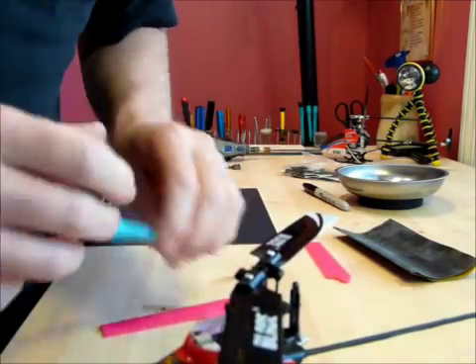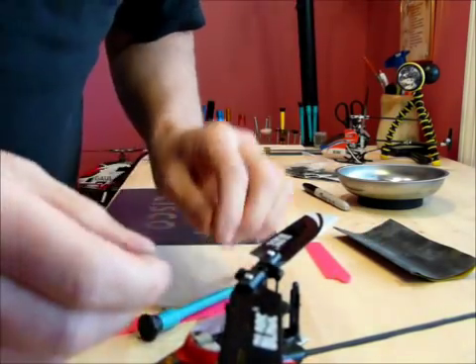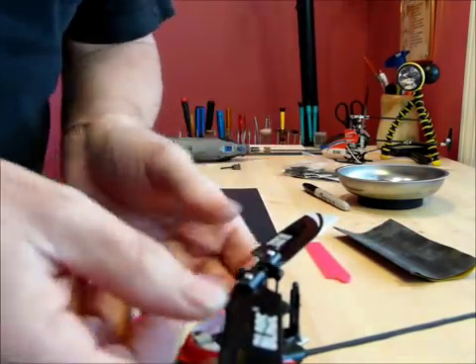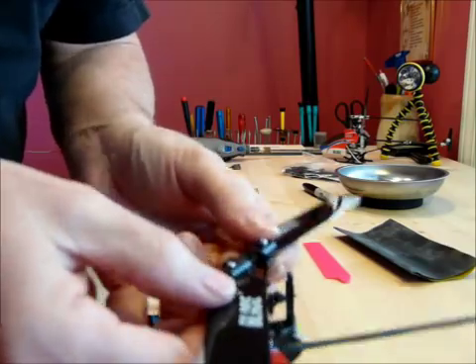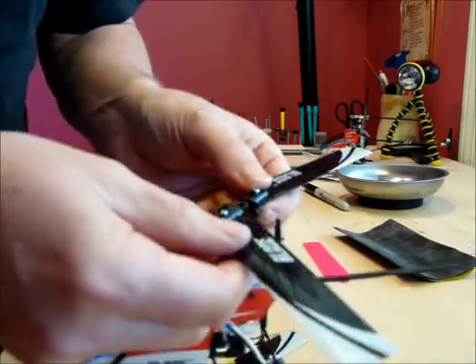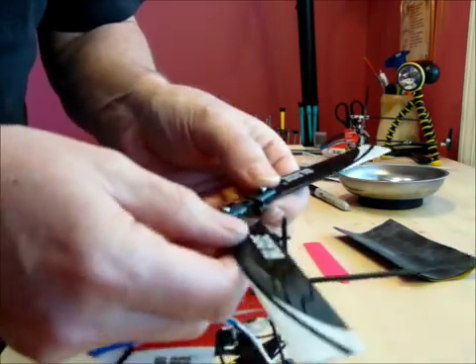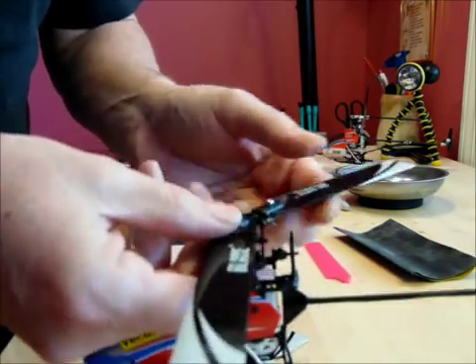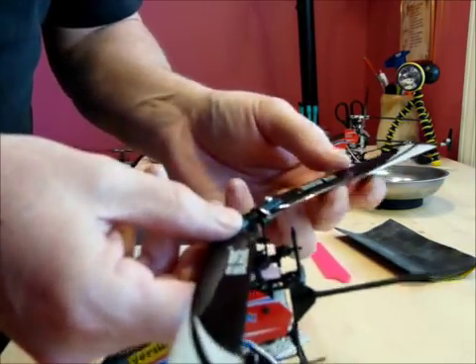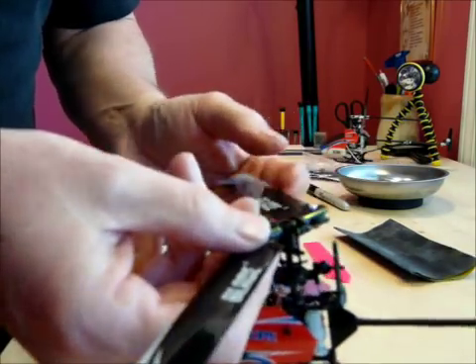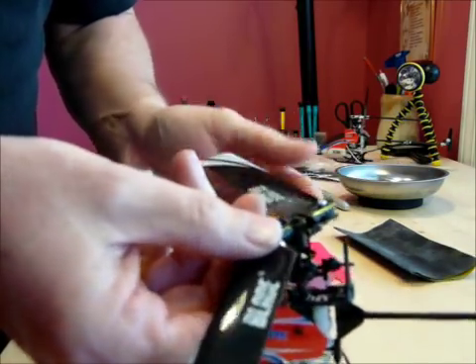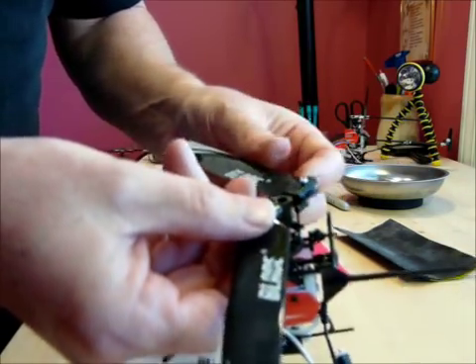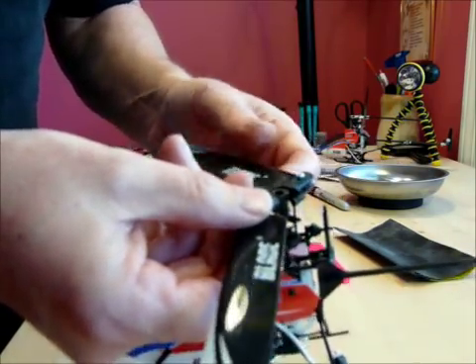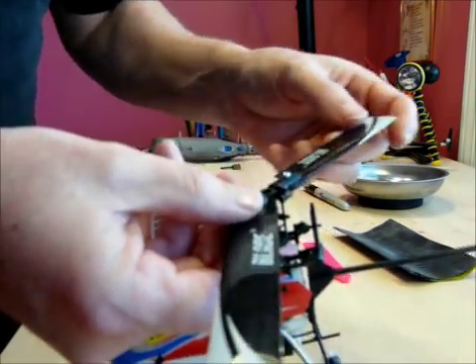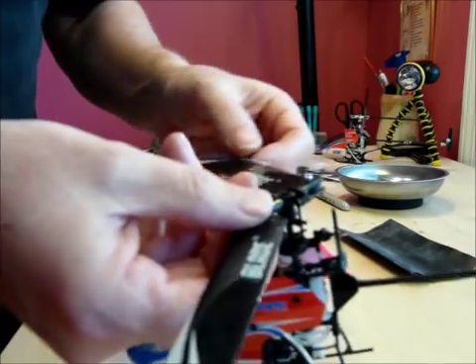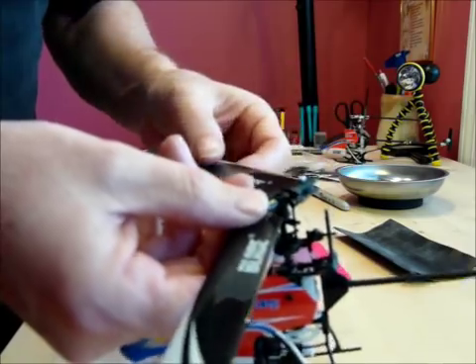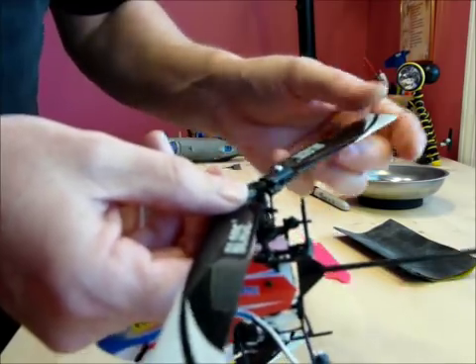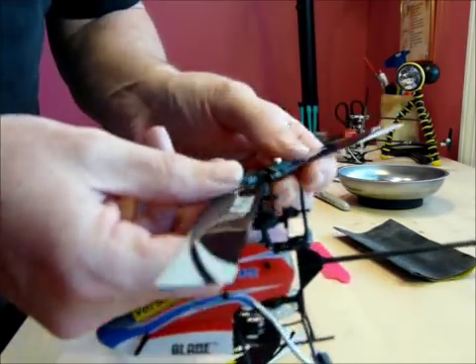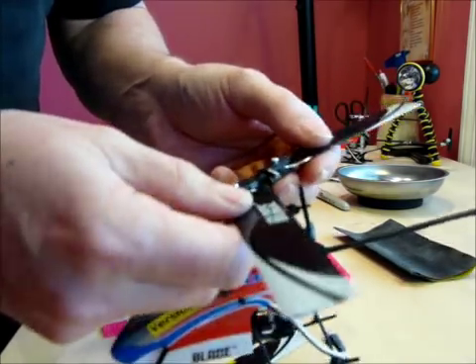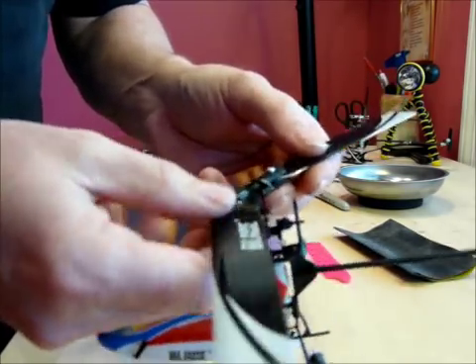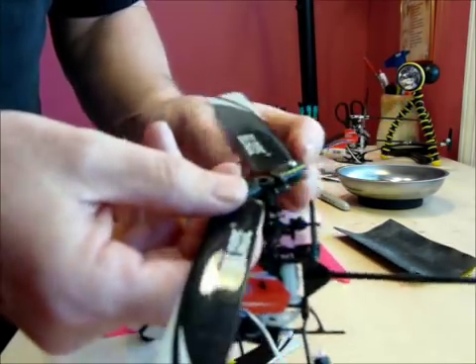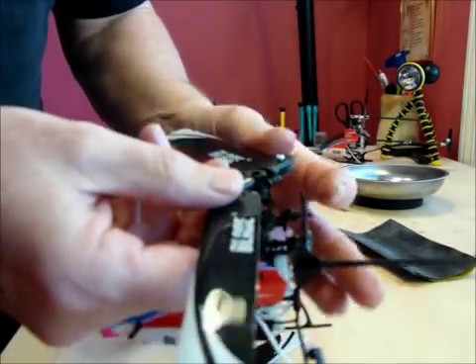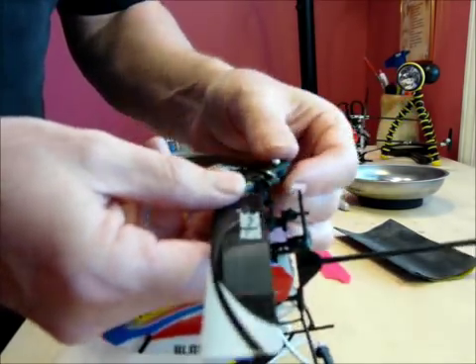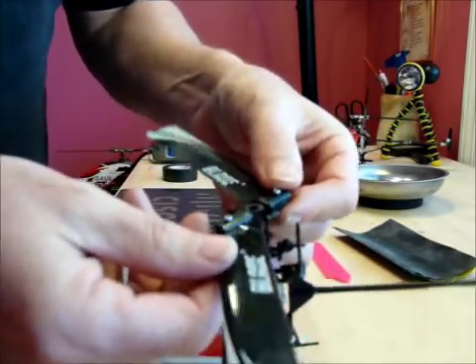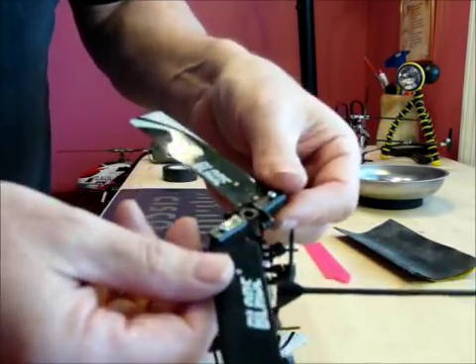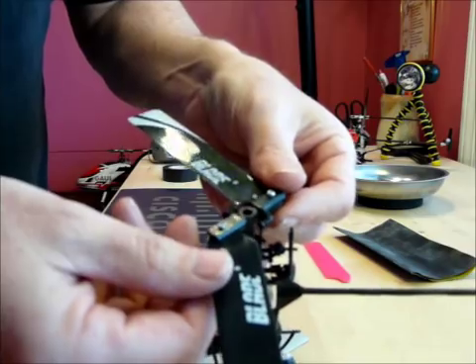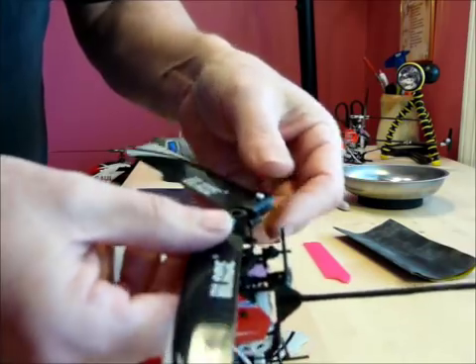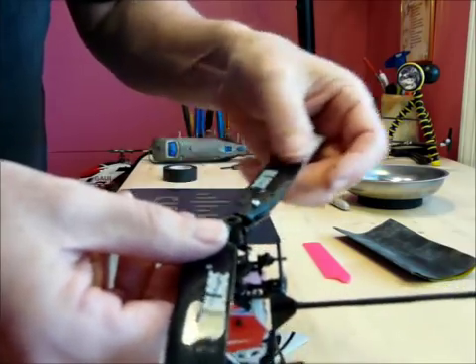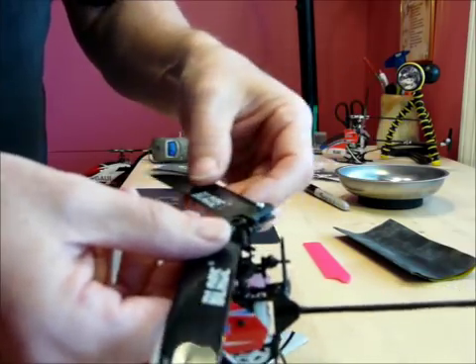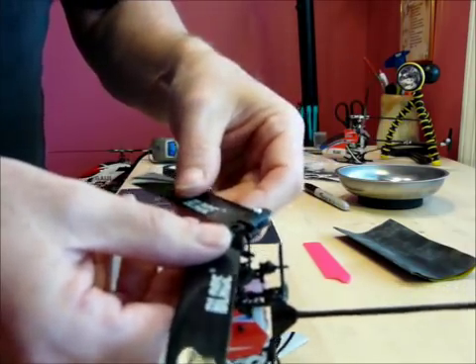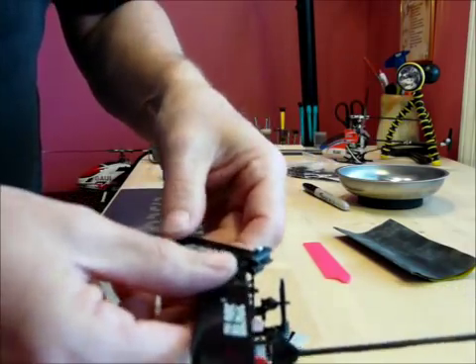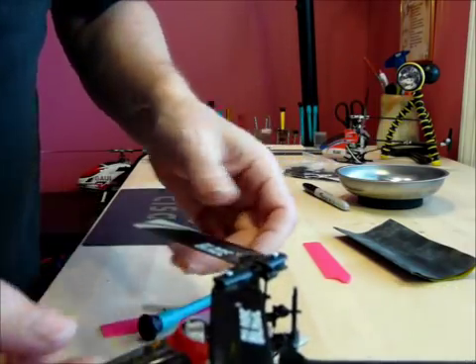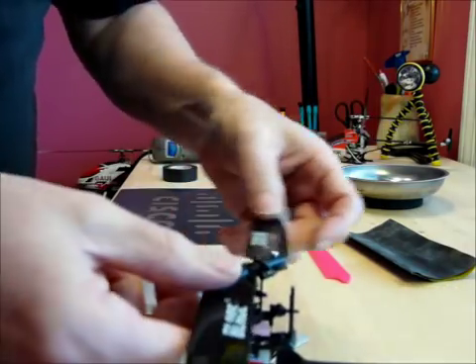Alright, that's our stock blade. This is our modded blade. So there you go. That should do it.